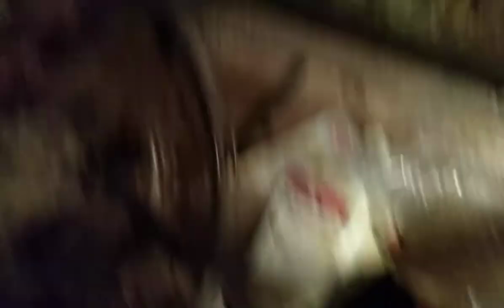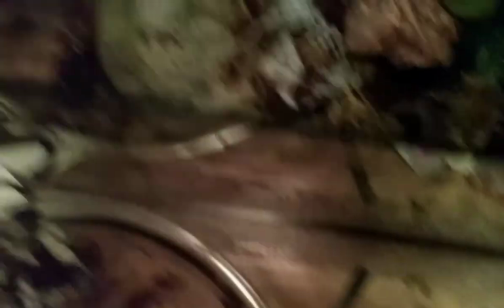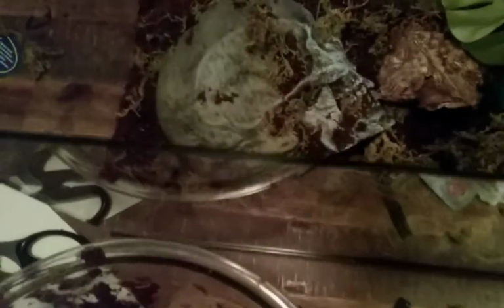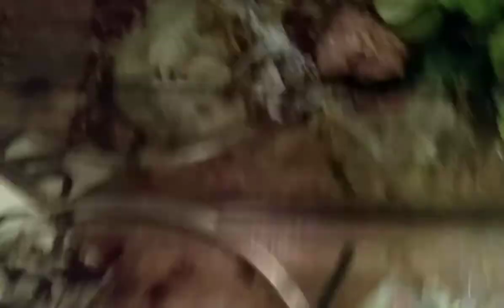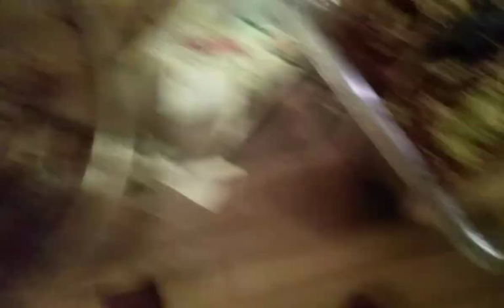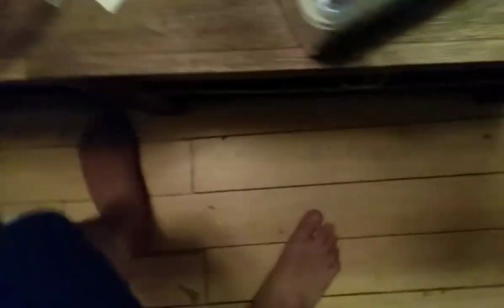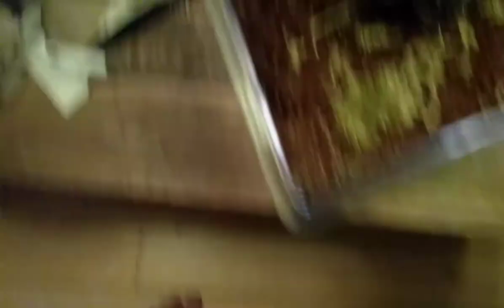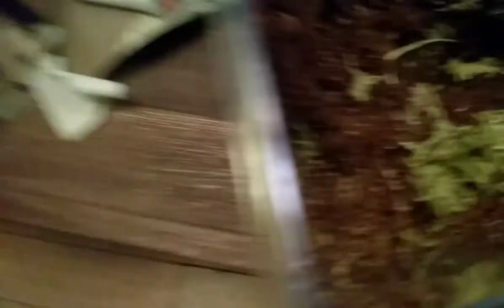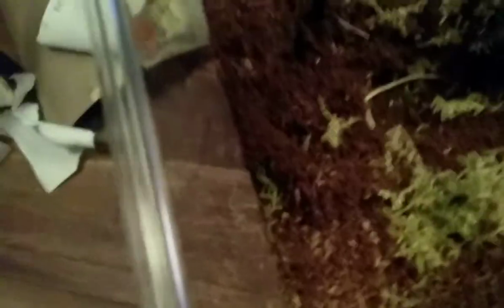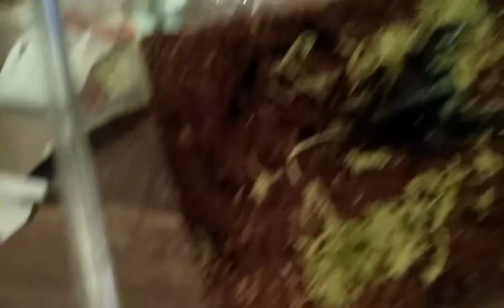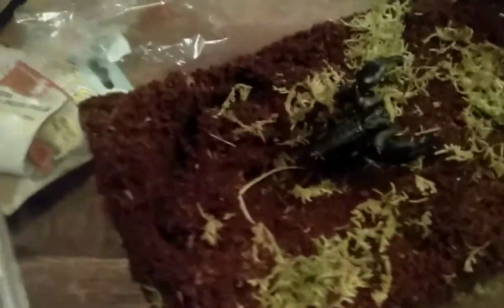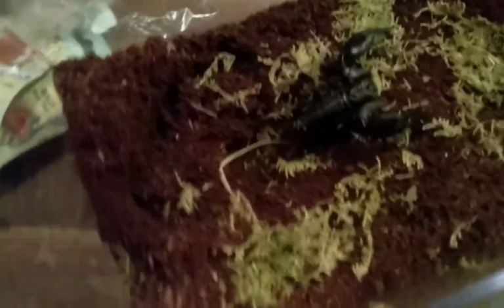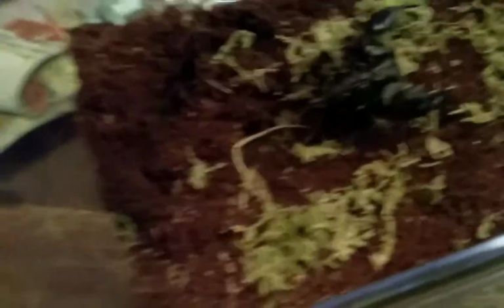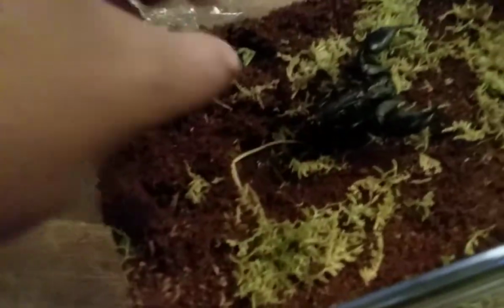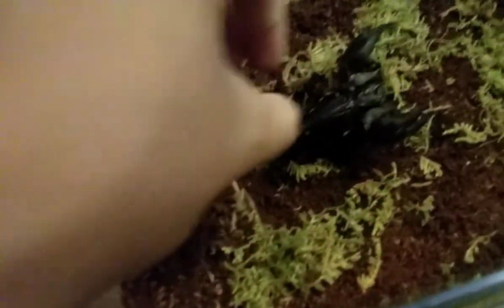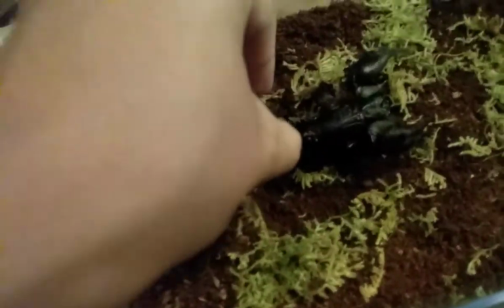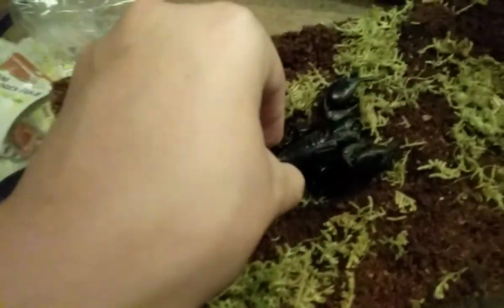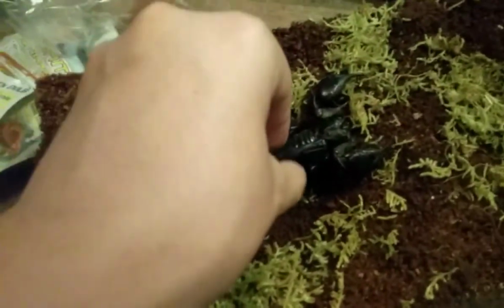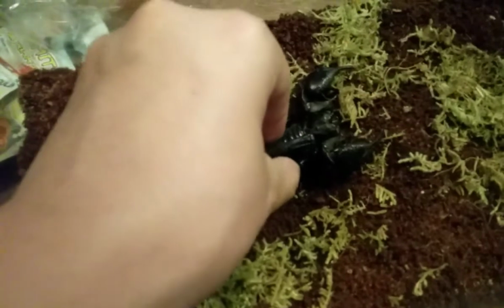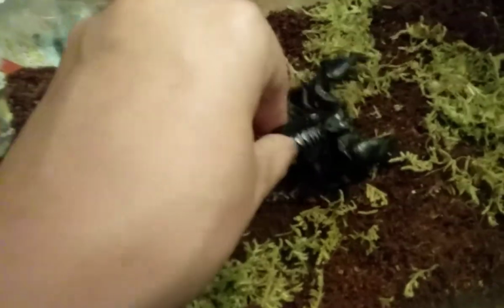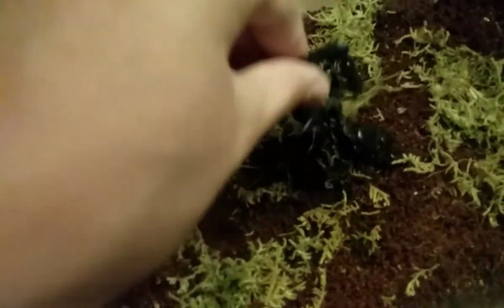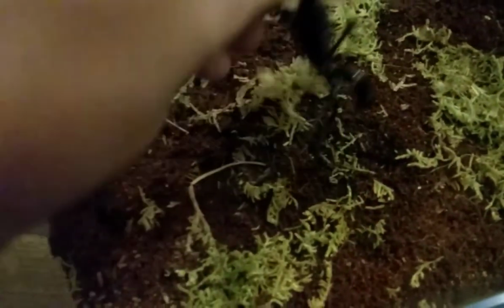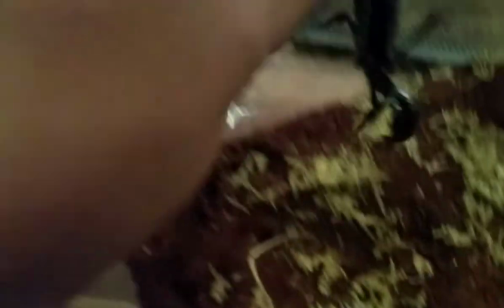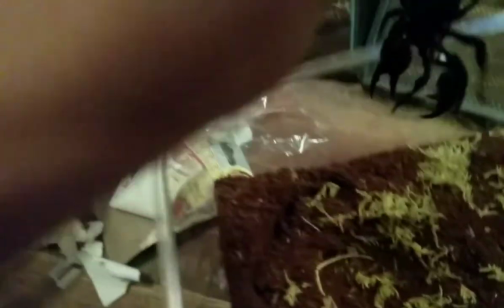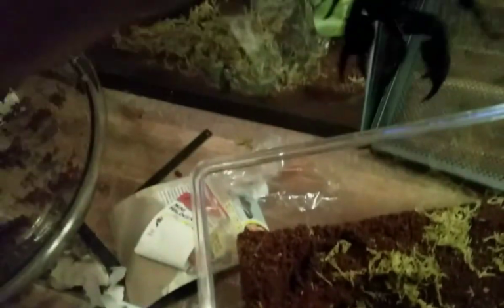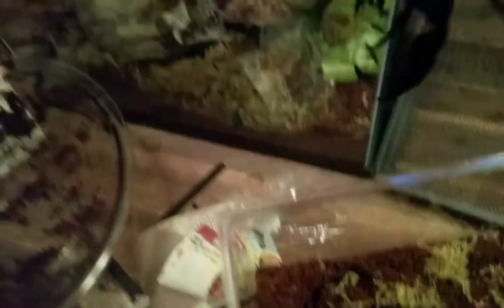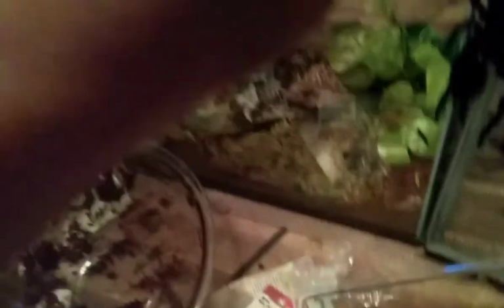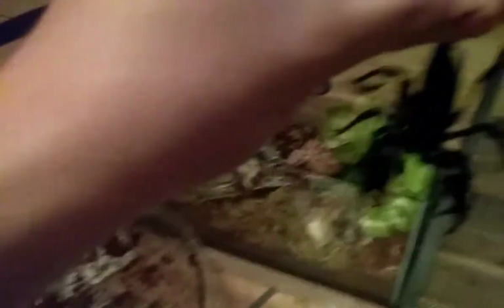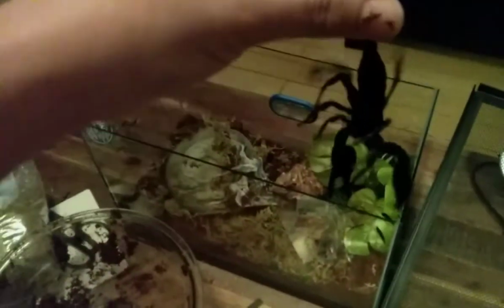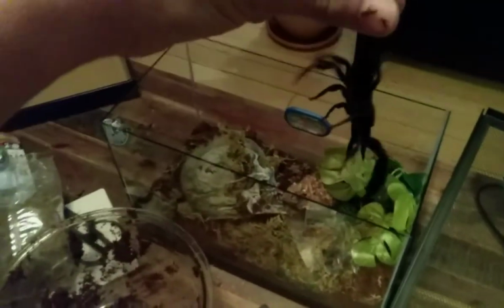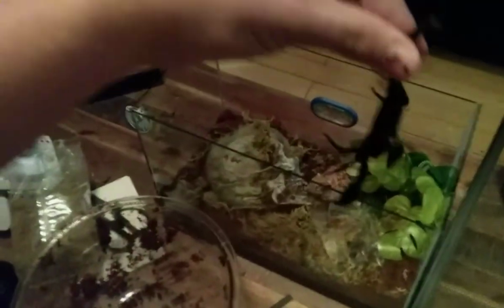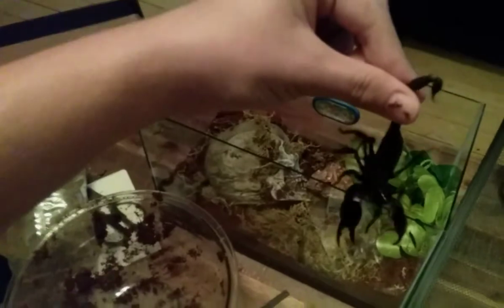There we go. And now it's your turn, buddy. Amazing looking bug.